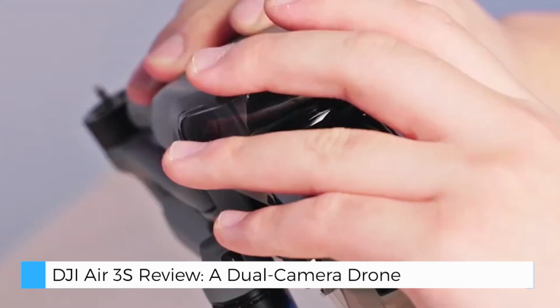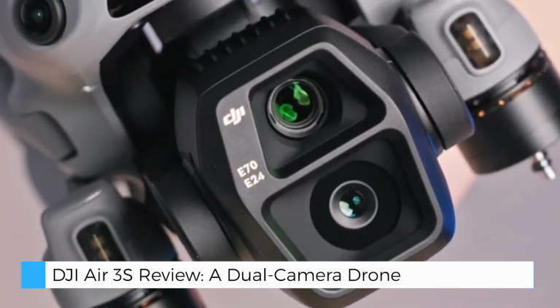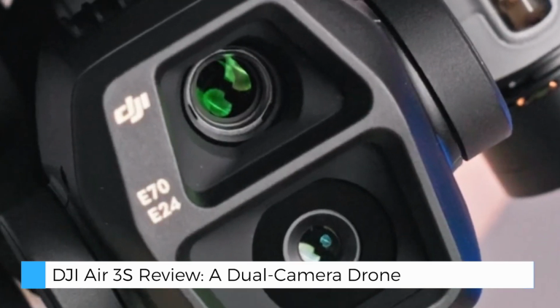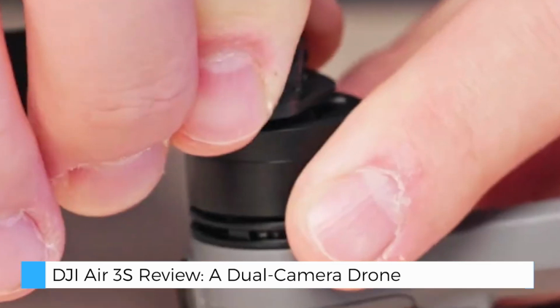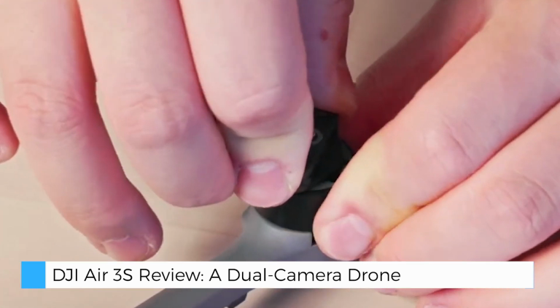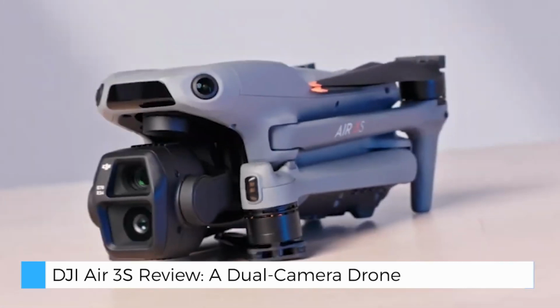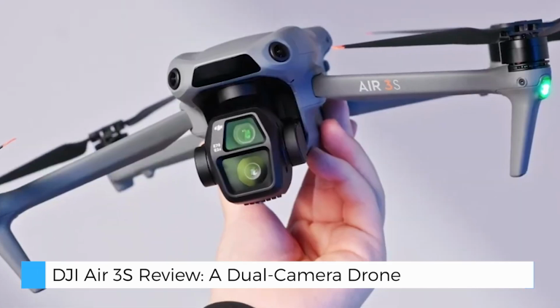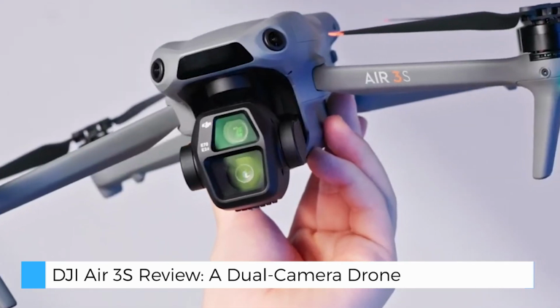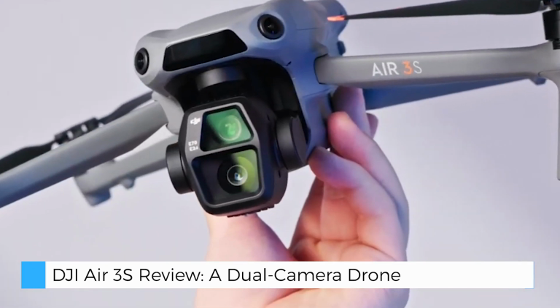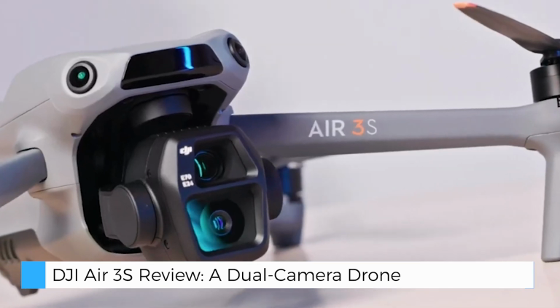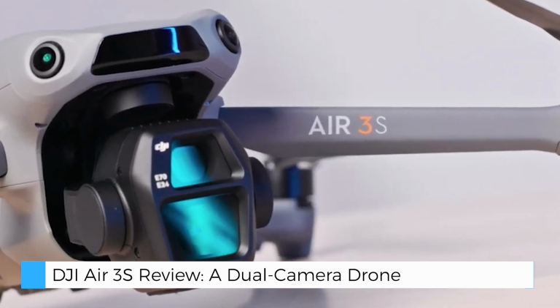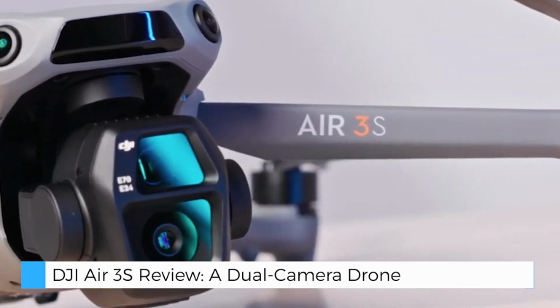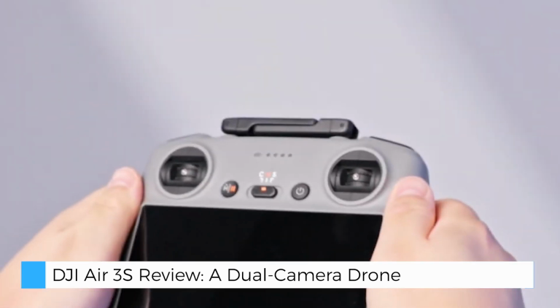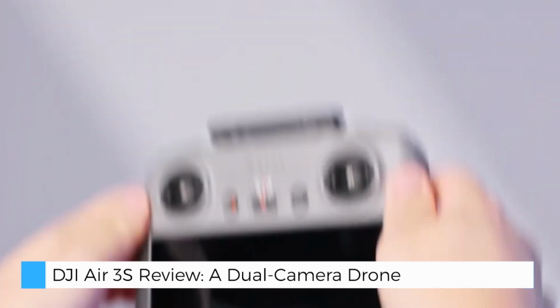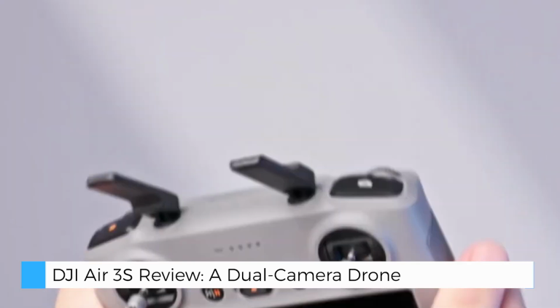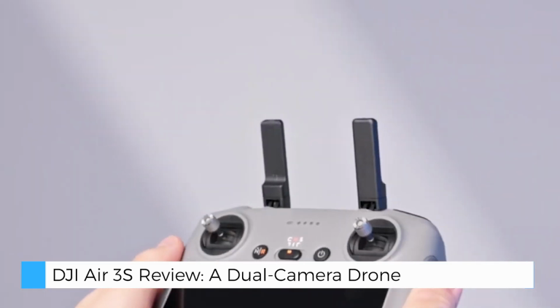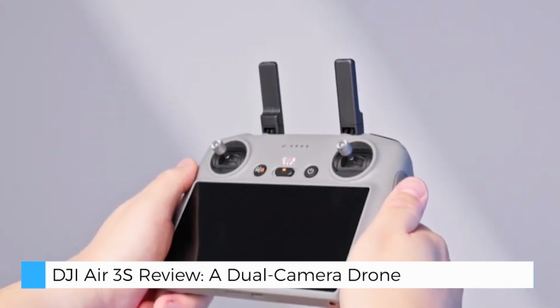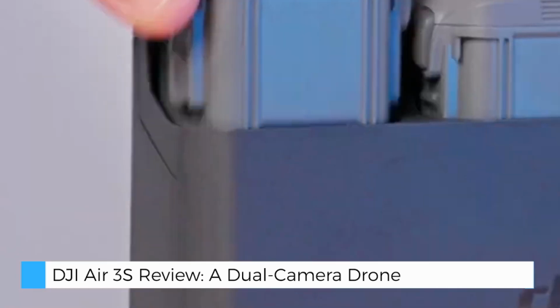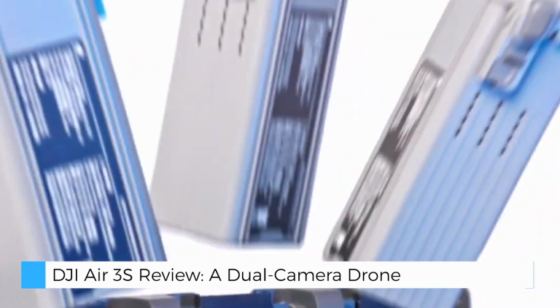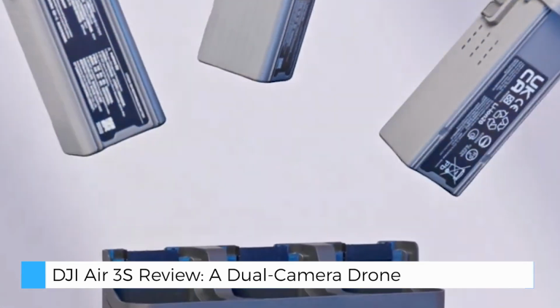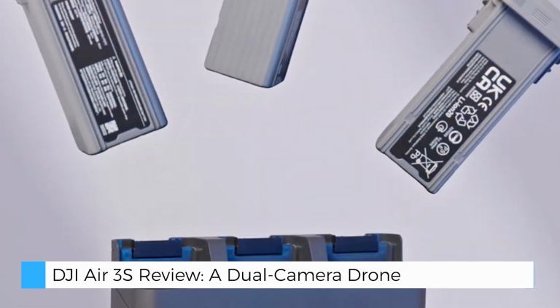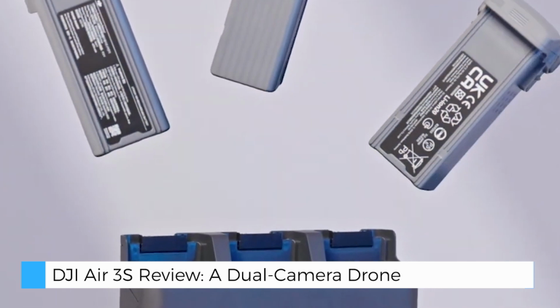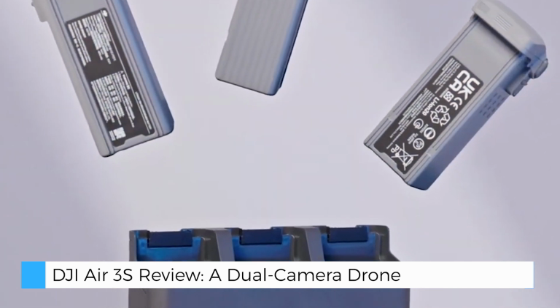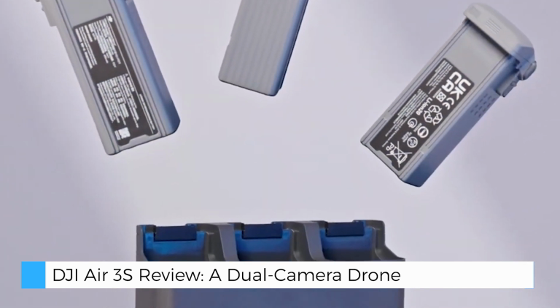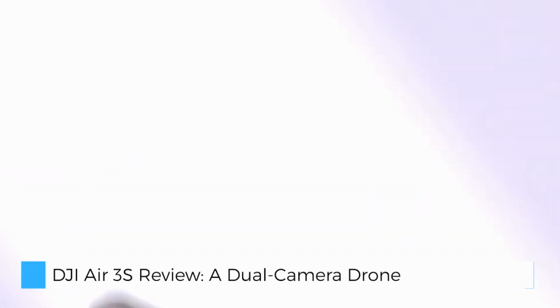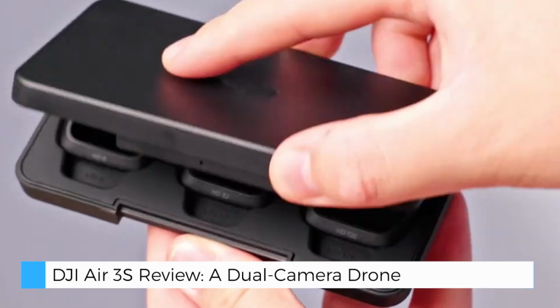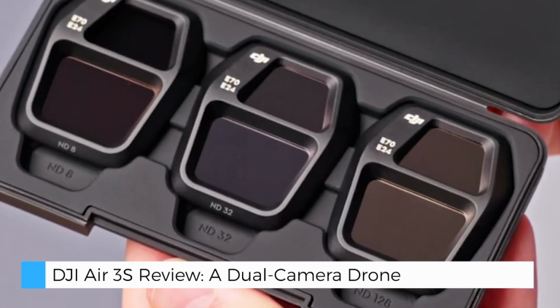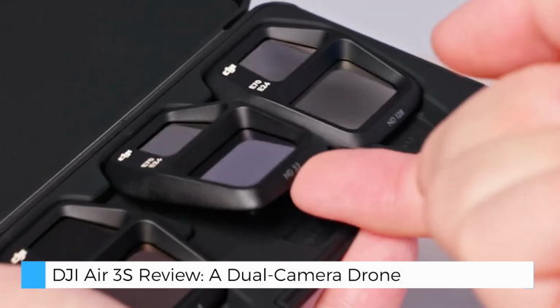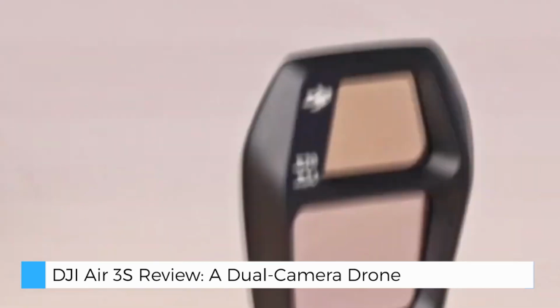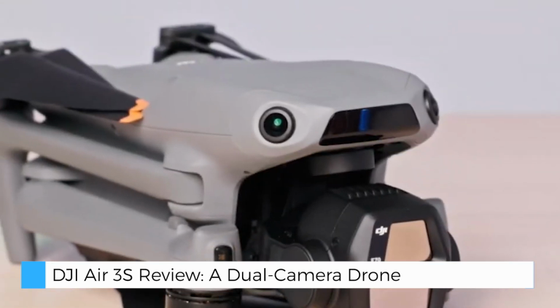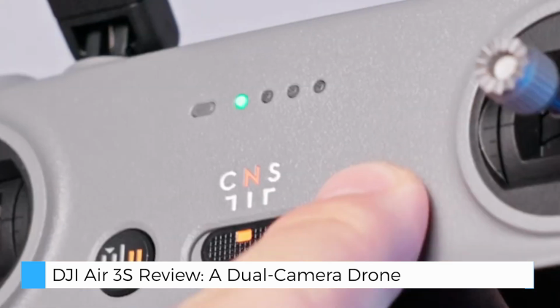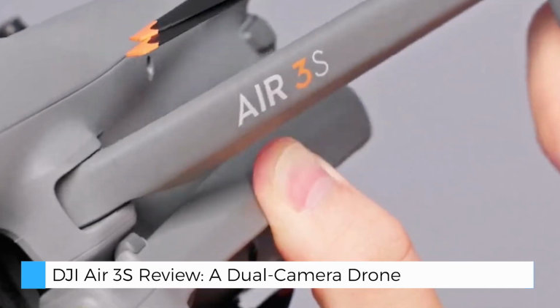For added convenience, DJI has included both smart return-to-home (RTH) and non-GPS RTH modes, making it easier and safer to fly in environments with limited GPS signals, such as dense urban areas or narrow spaces.